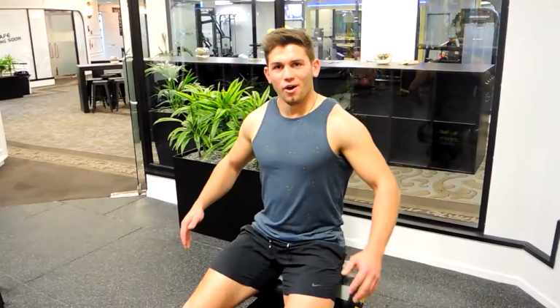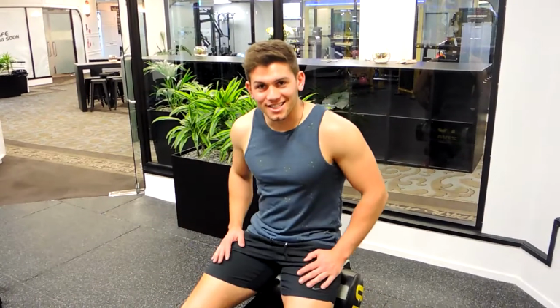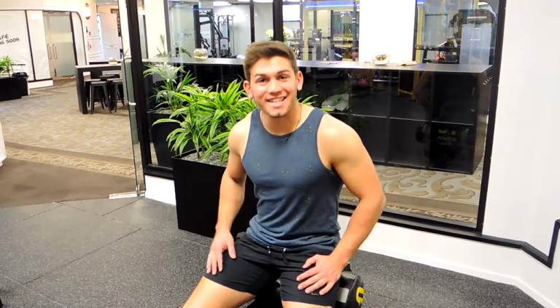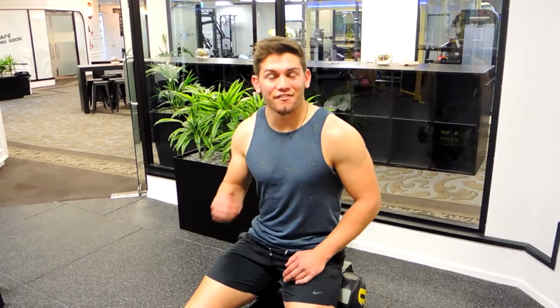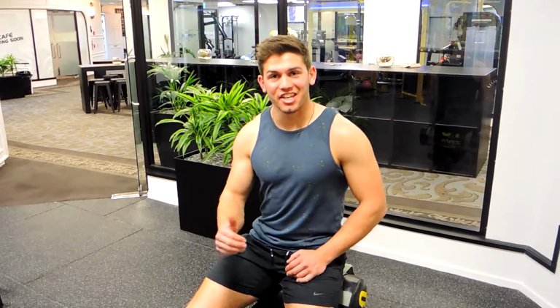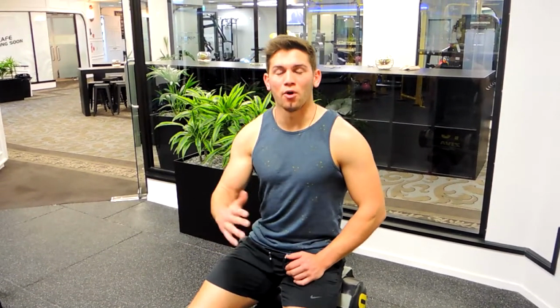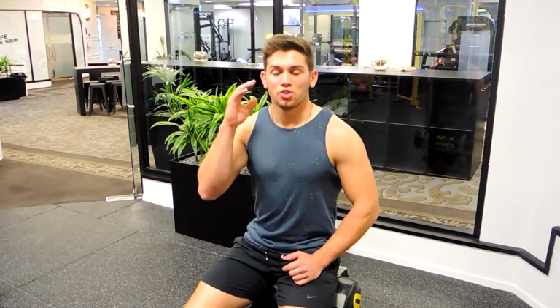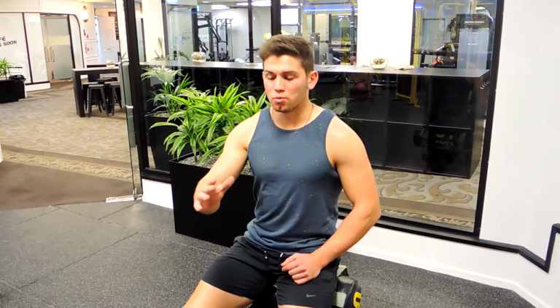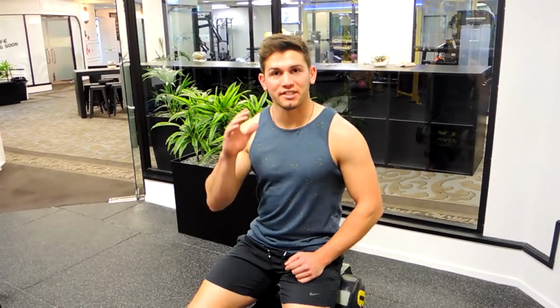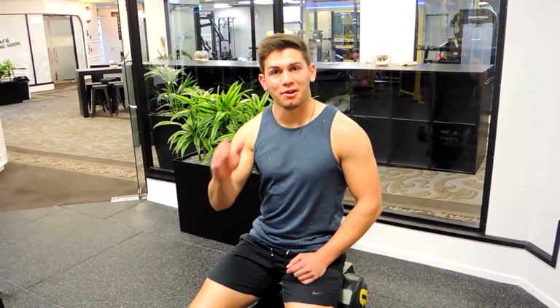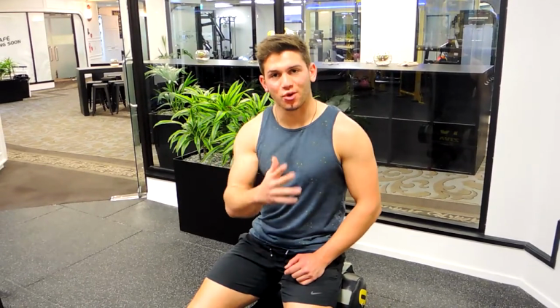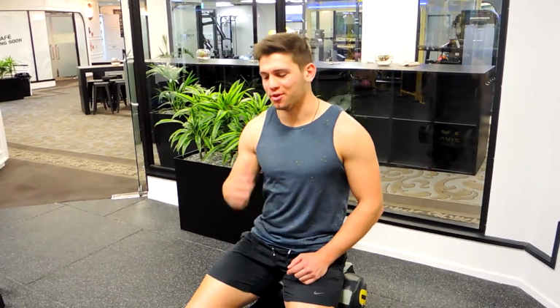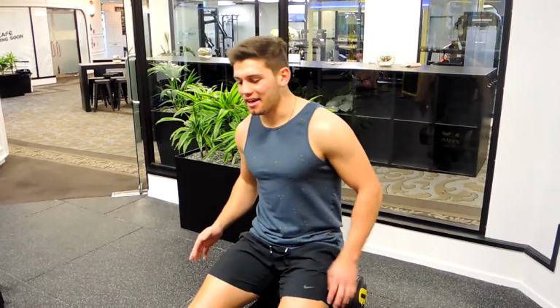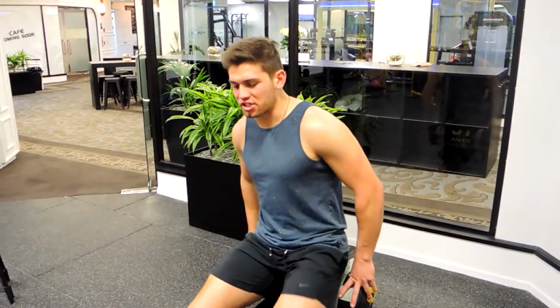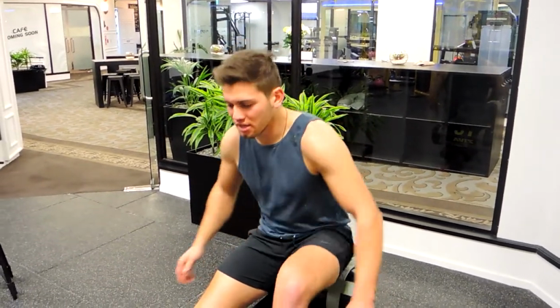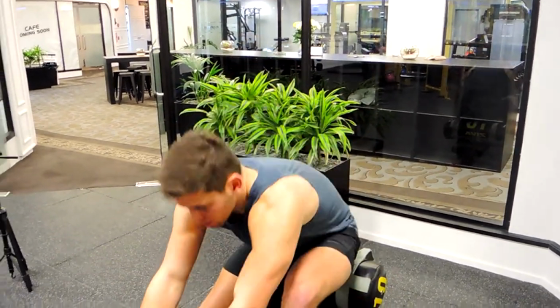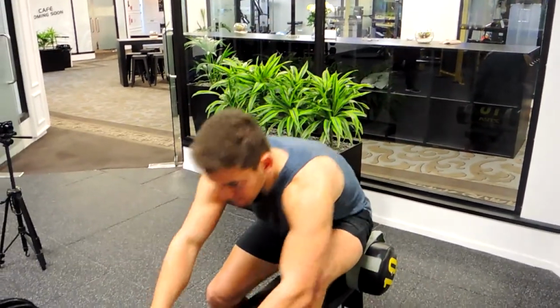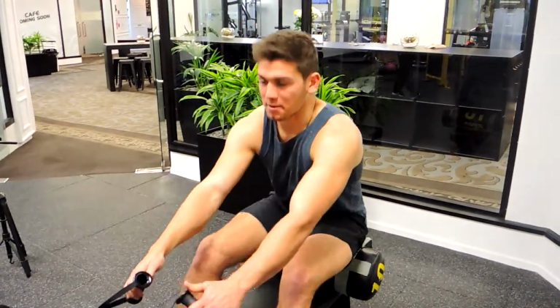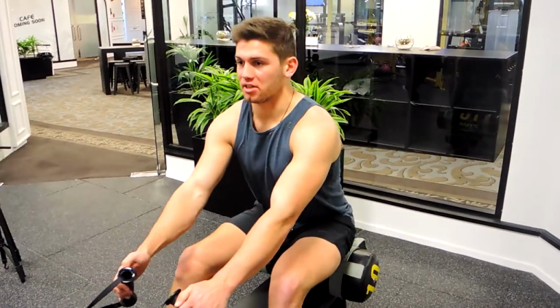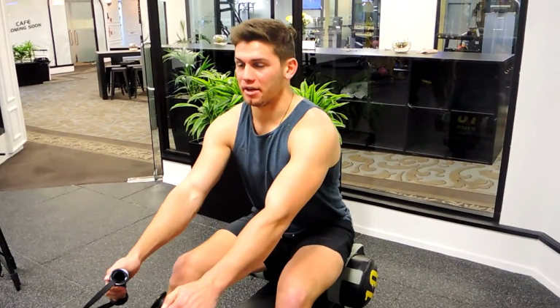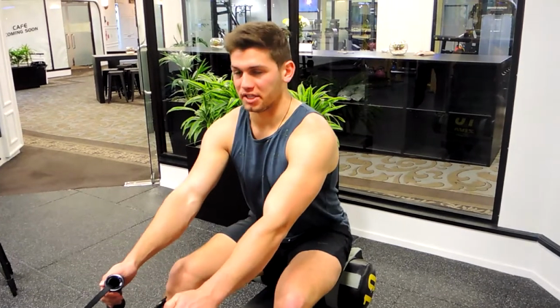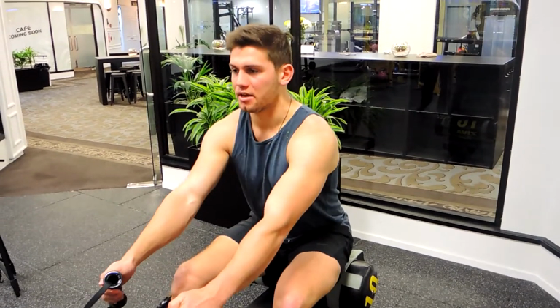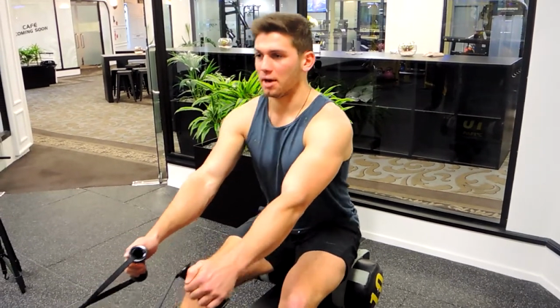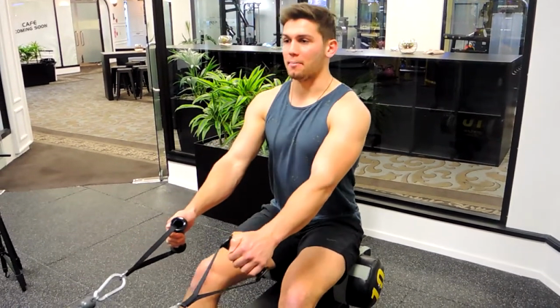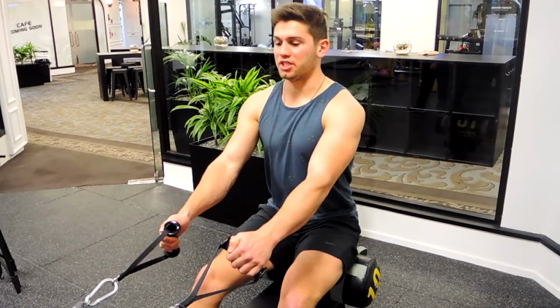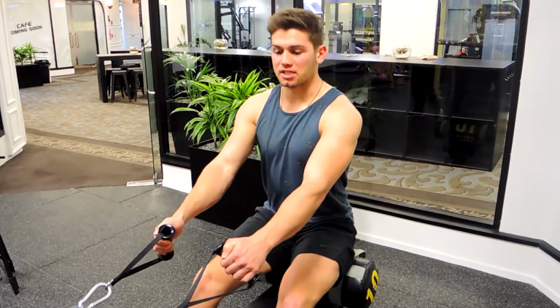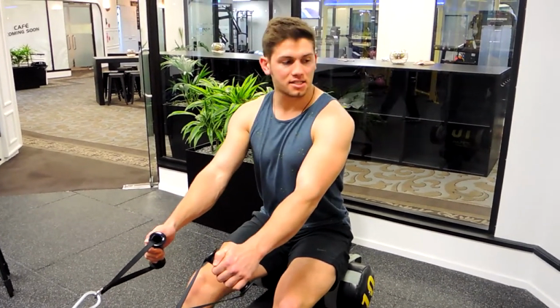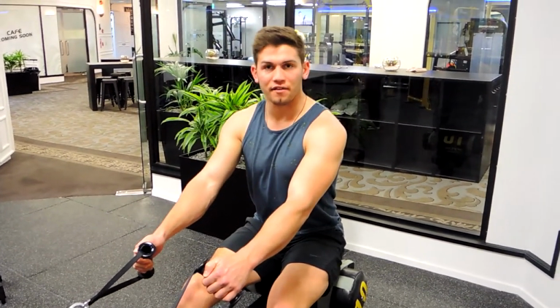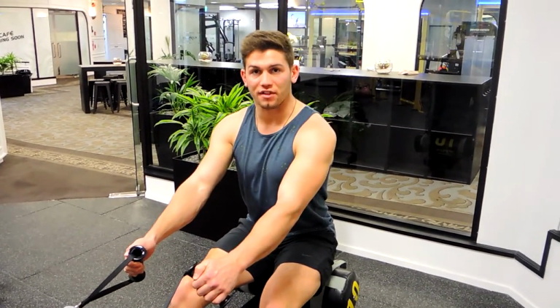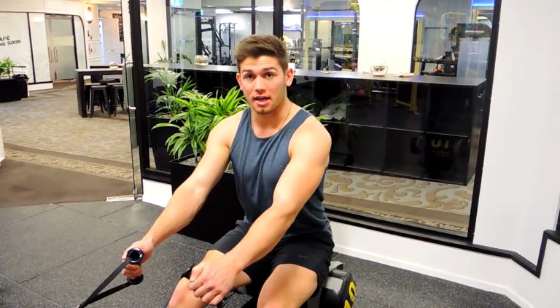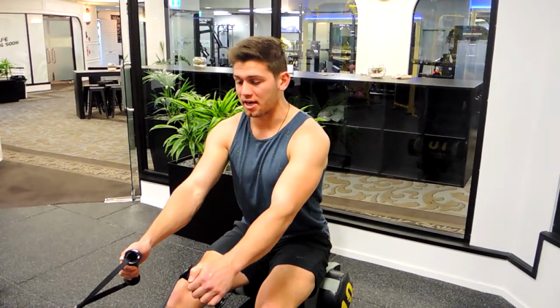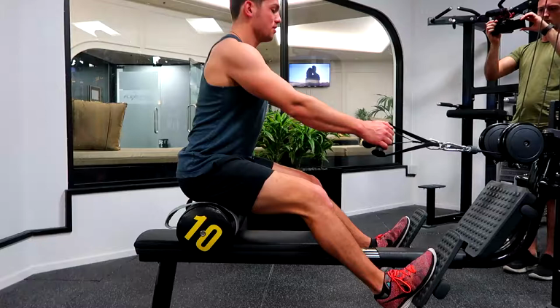This is the elevated seated row. Choose whatever attachment has been prescribed to you, grab it, and sit nice and high on the seat. Your chest should be nice and high, slightly in front of the hips.